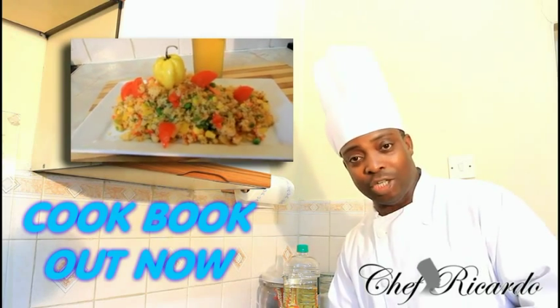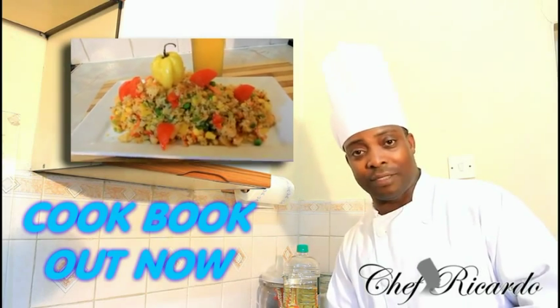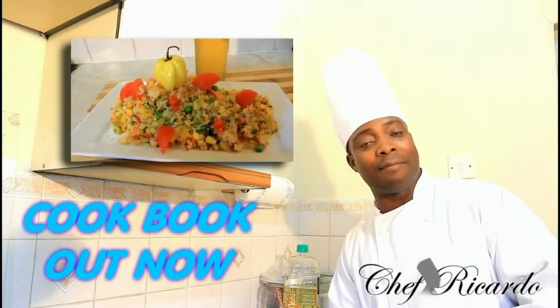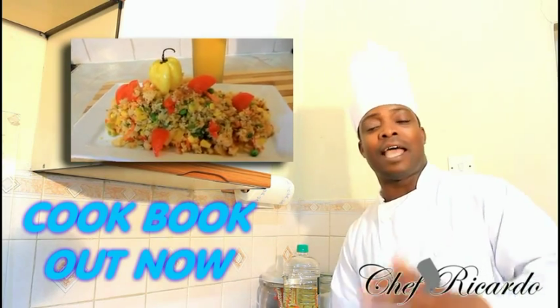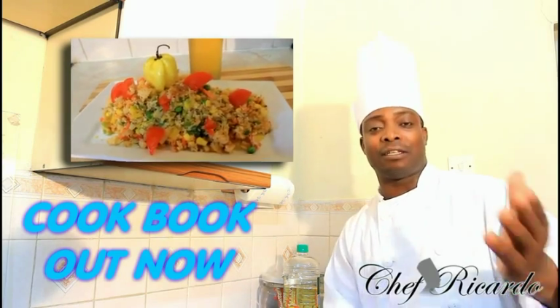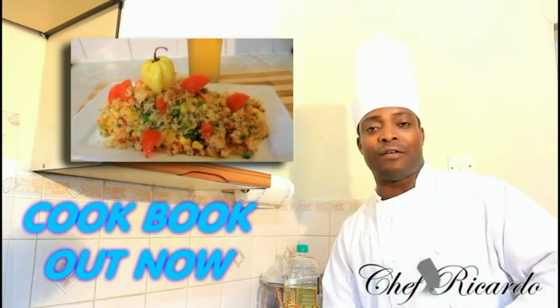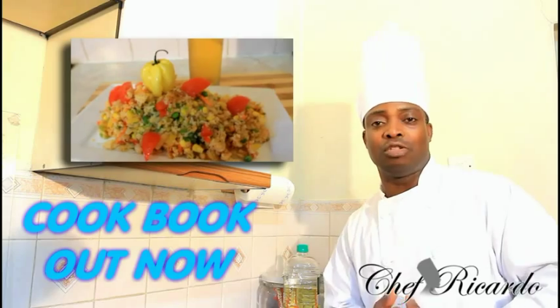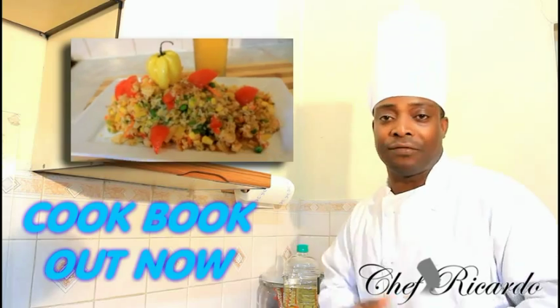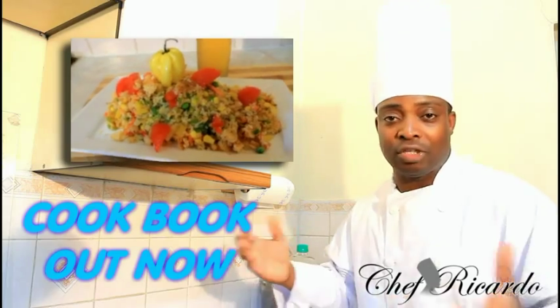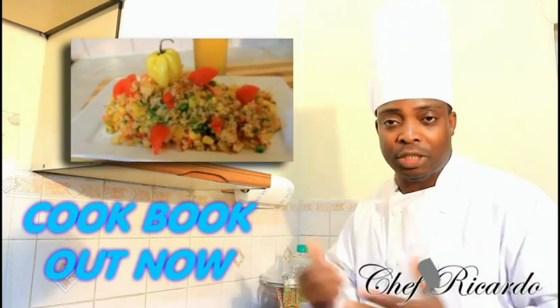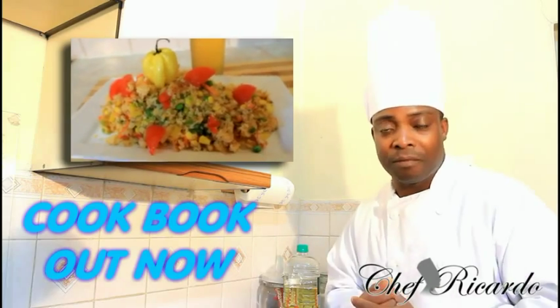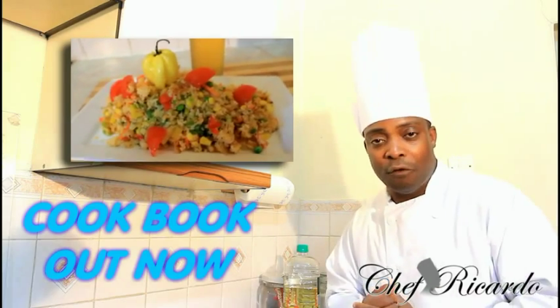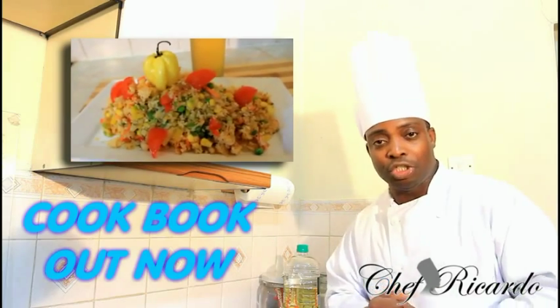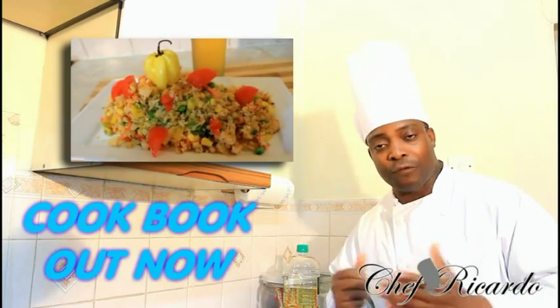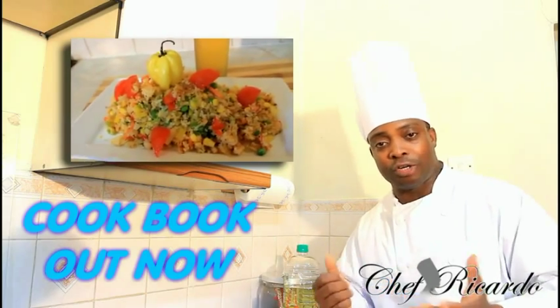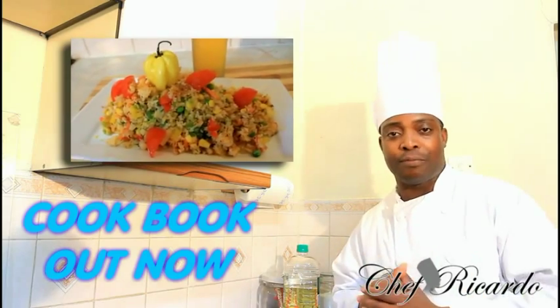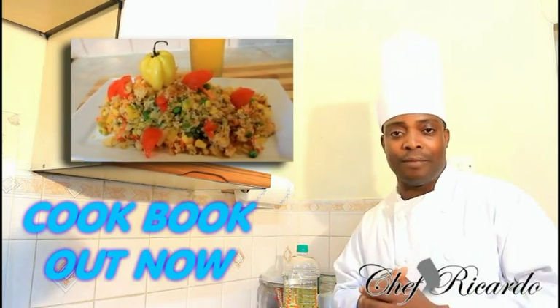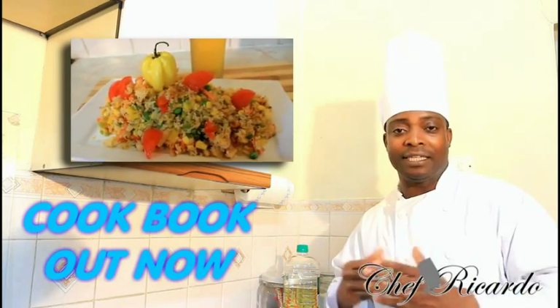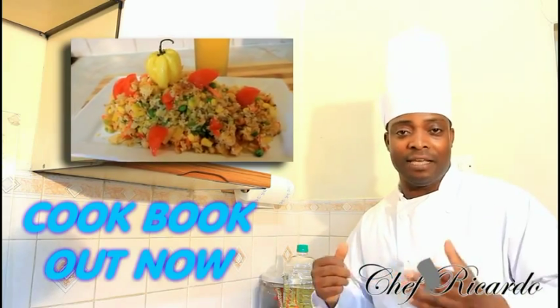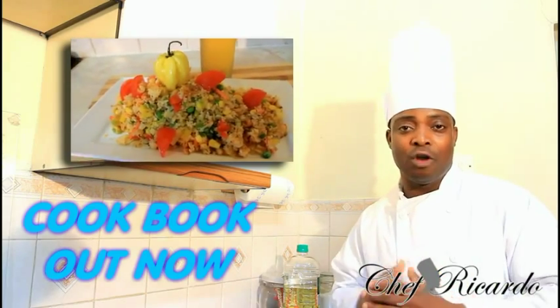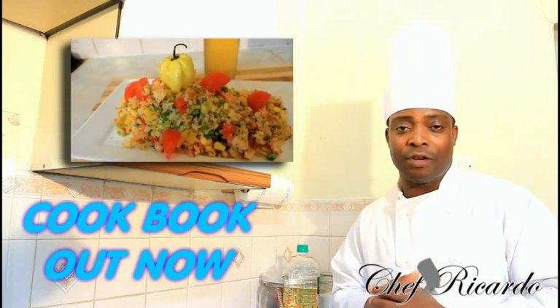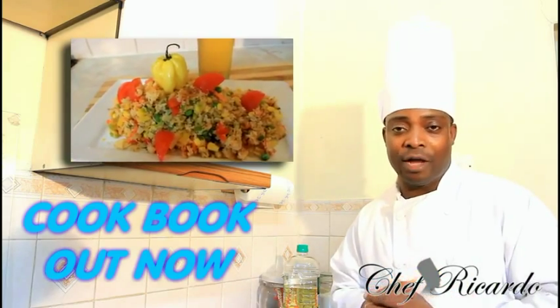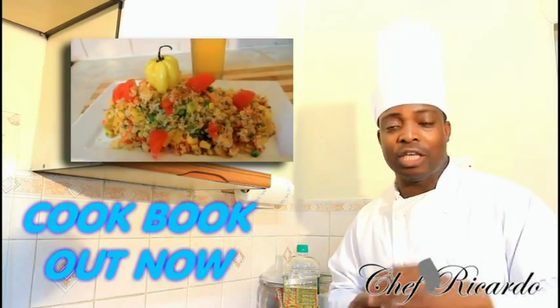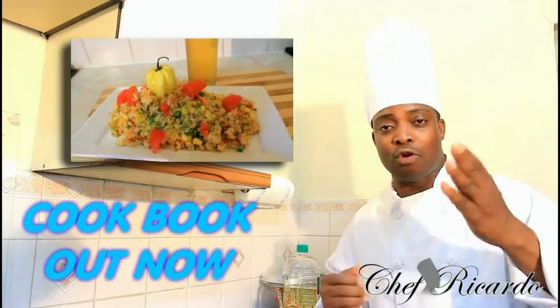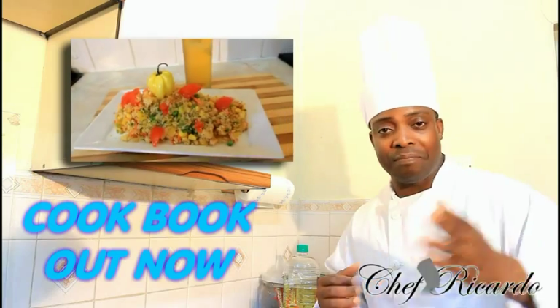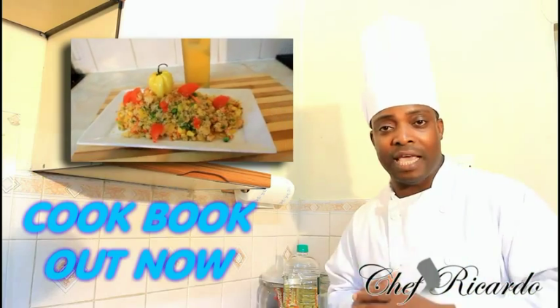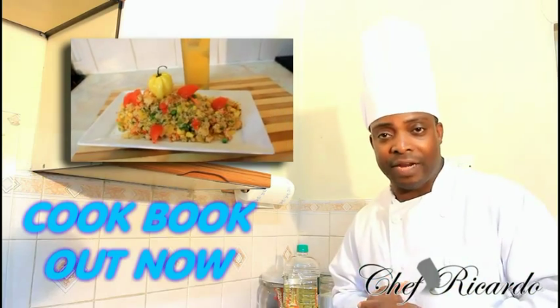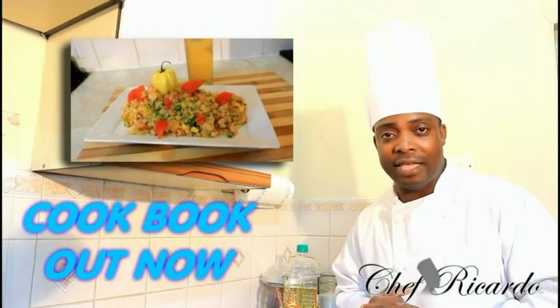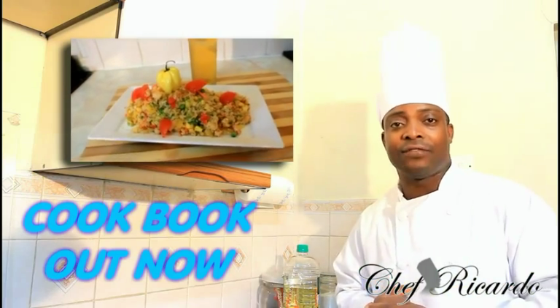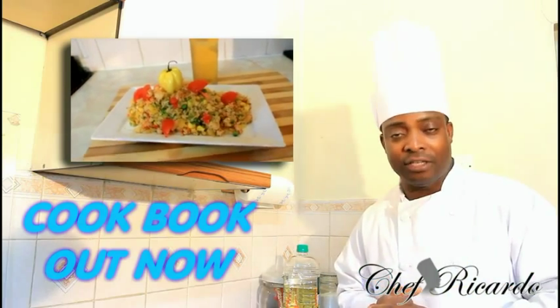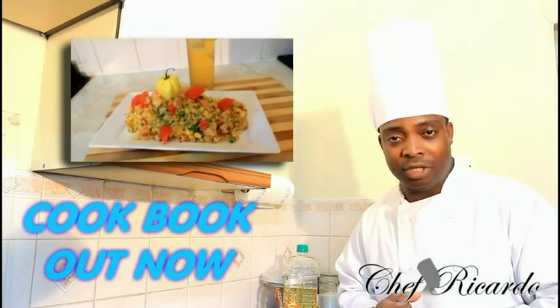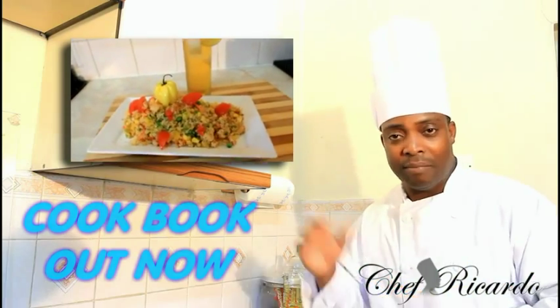Enjoy the recipe and subscribe to the YouTube channel. Thank you so much for watching Chef Ricardo's cooking program — the team is working very hard to give you a recipe every day. Thank you so much.